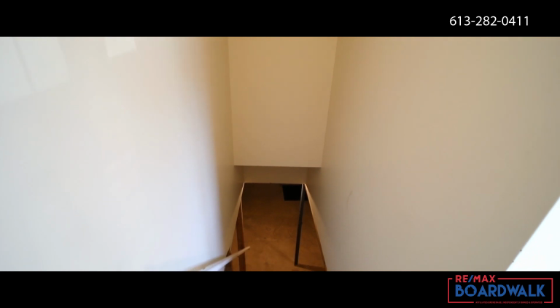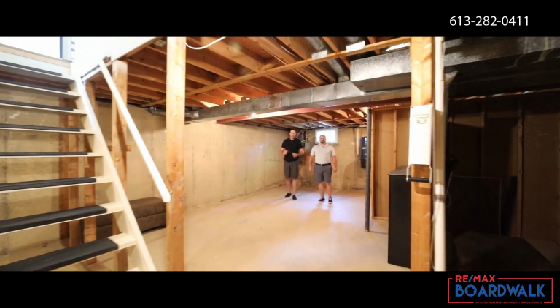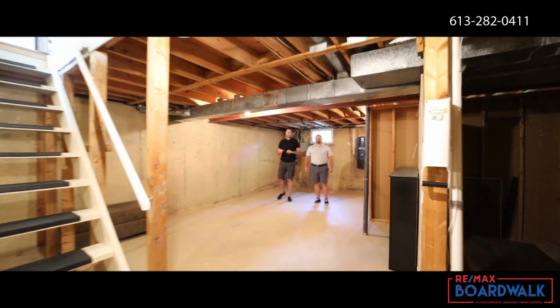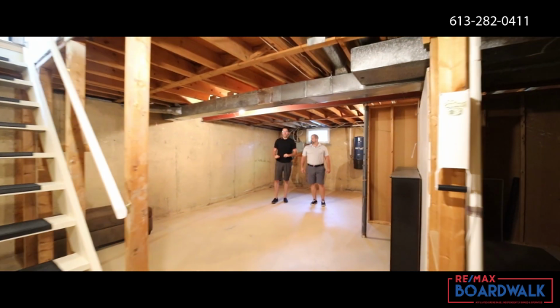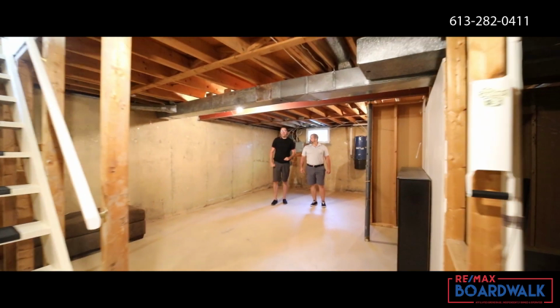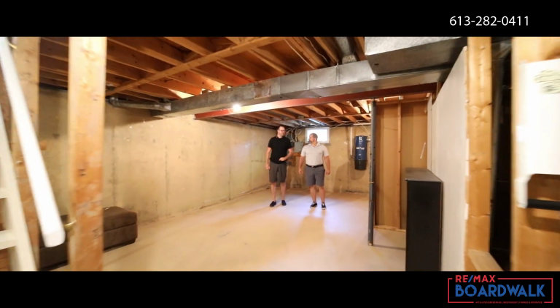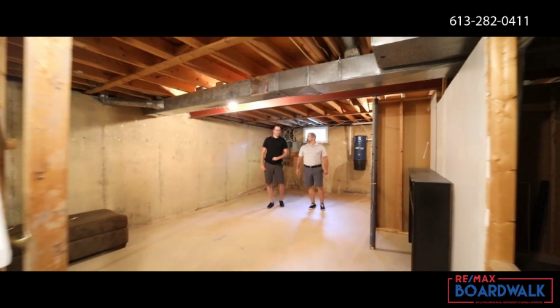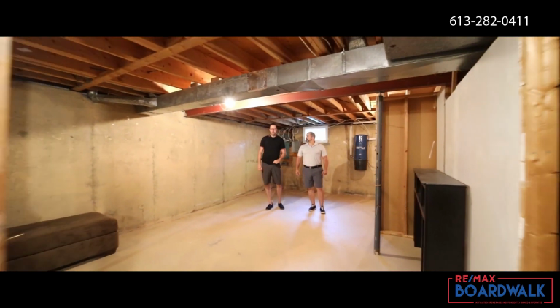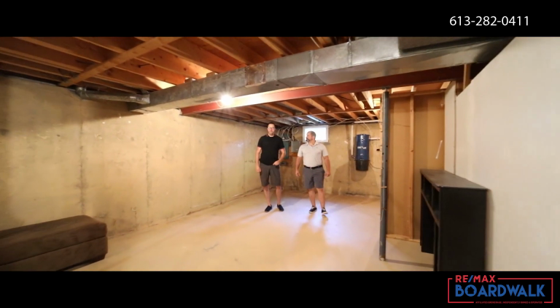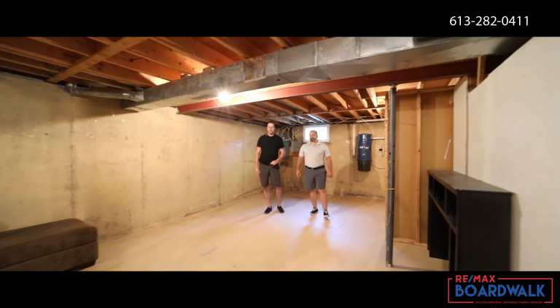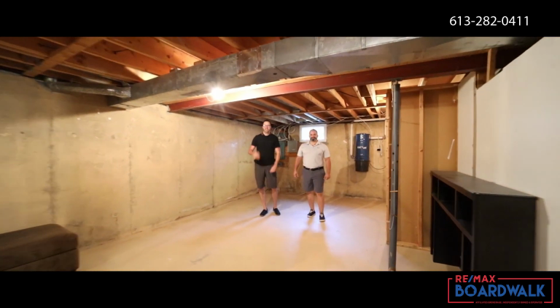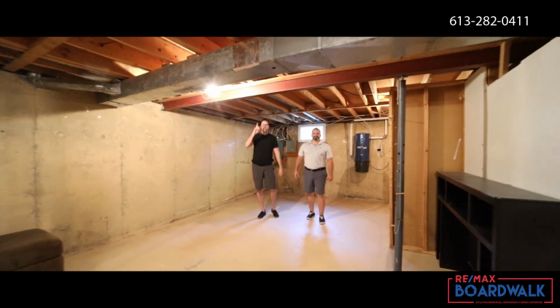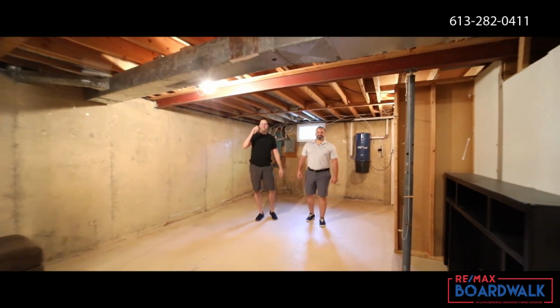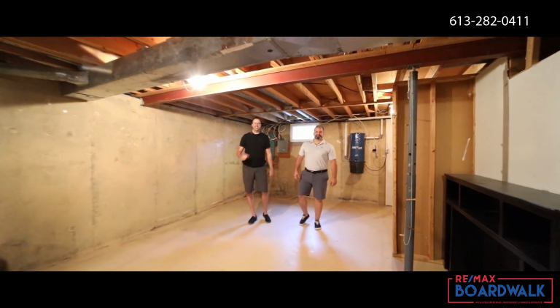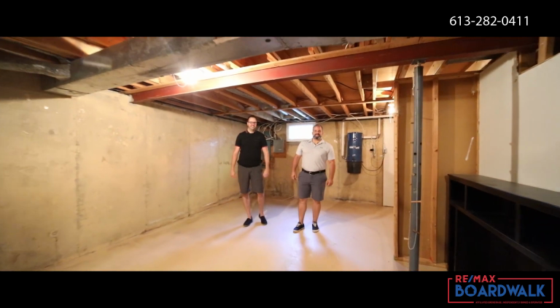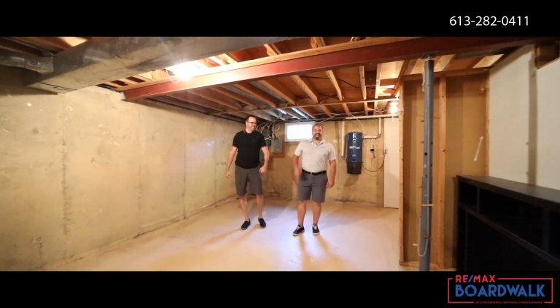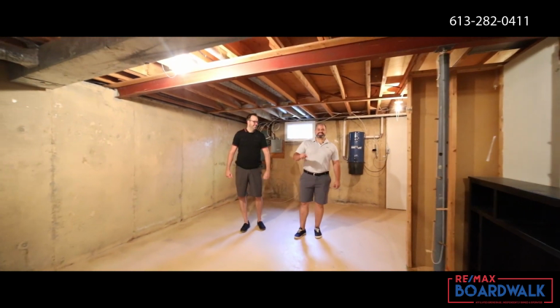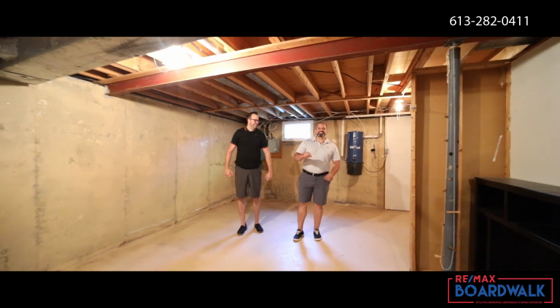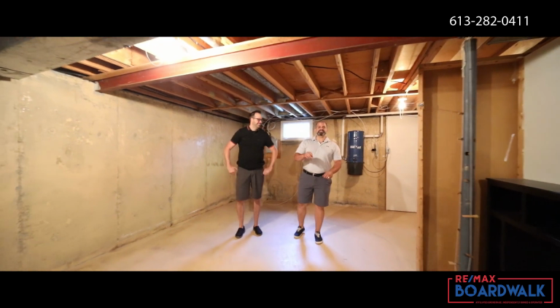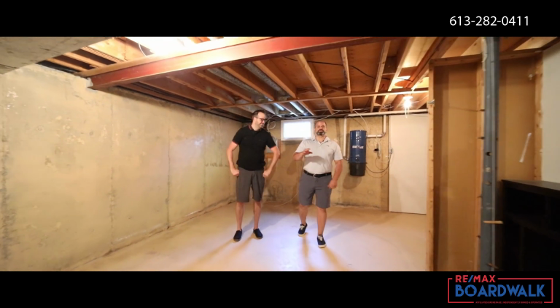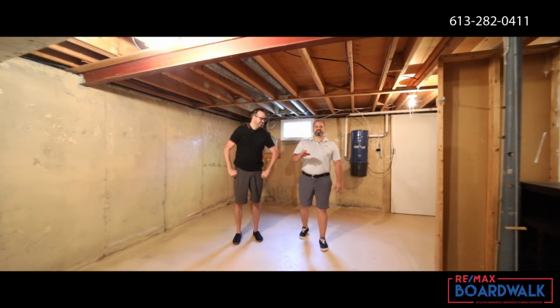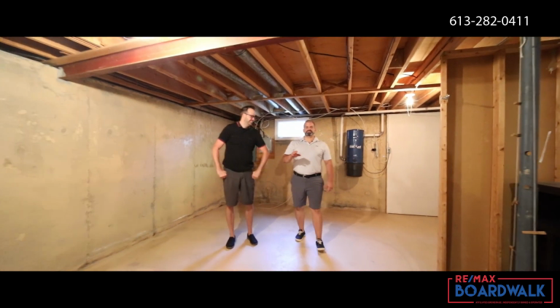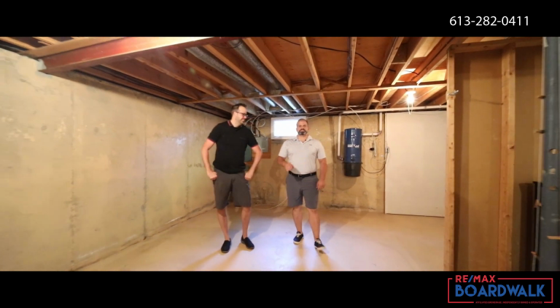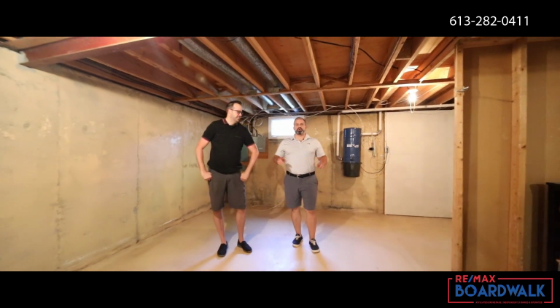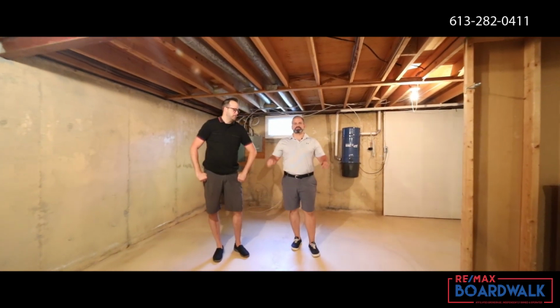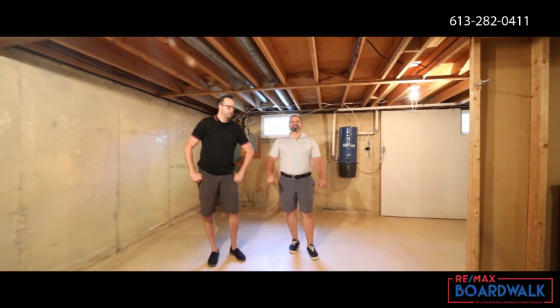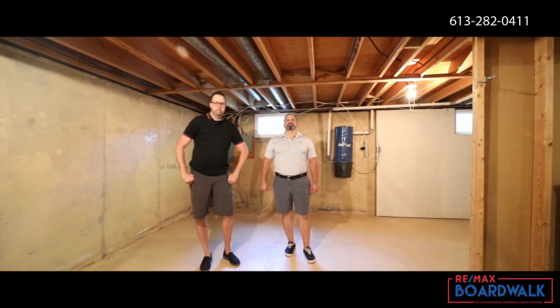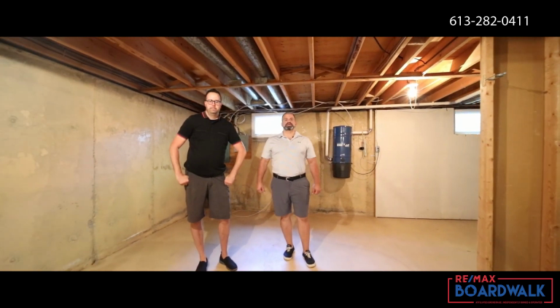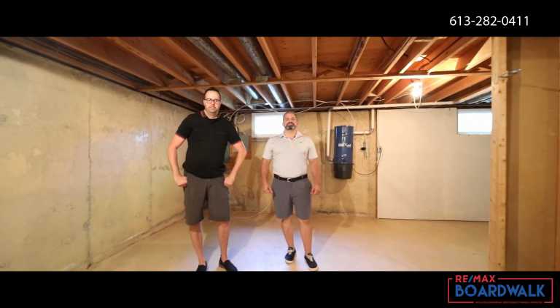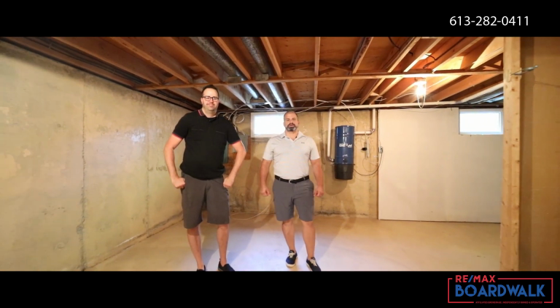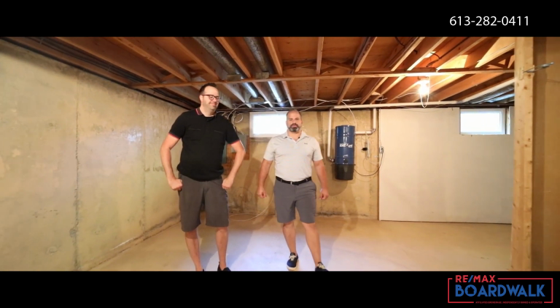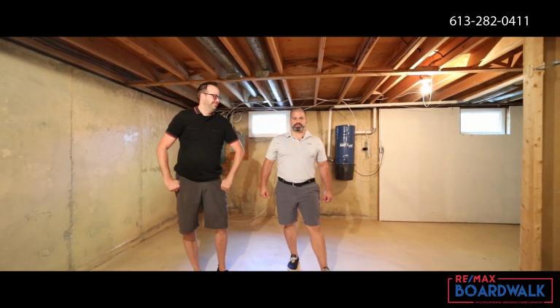With this blank canvas comes one of my favorites — the high ceilings. You can easily double your living space or turn this into an income-generating property.